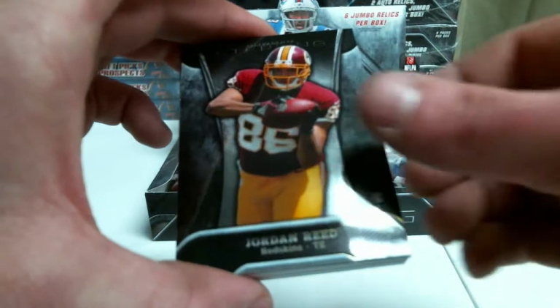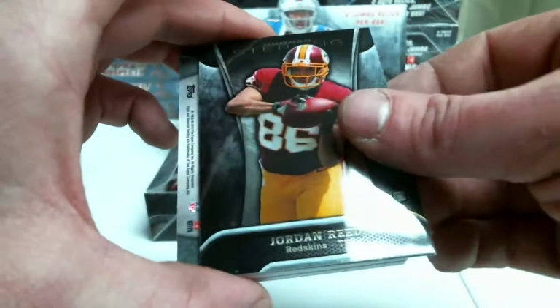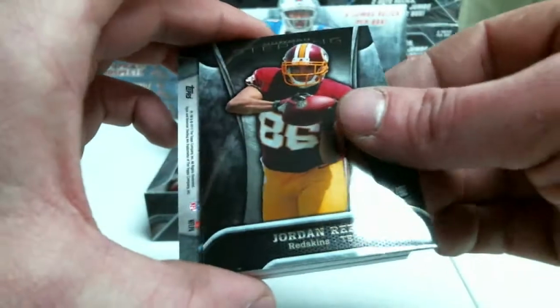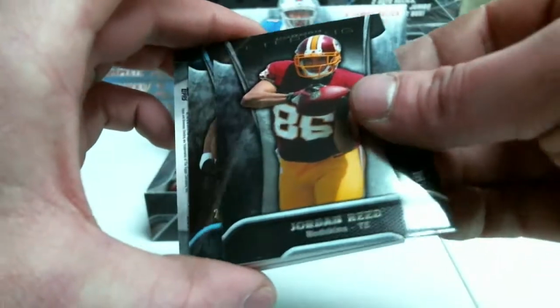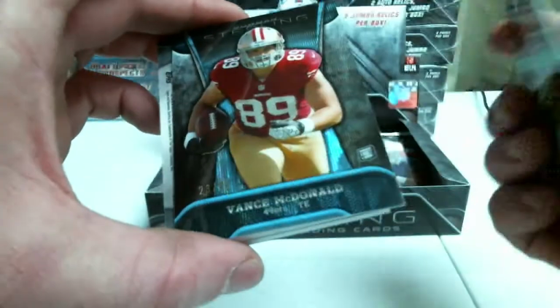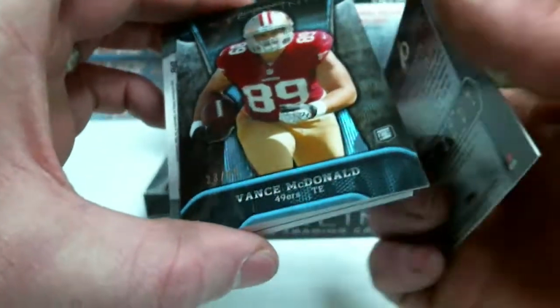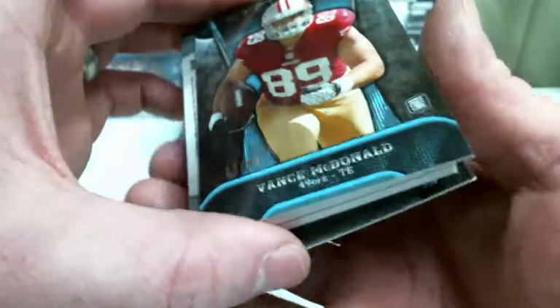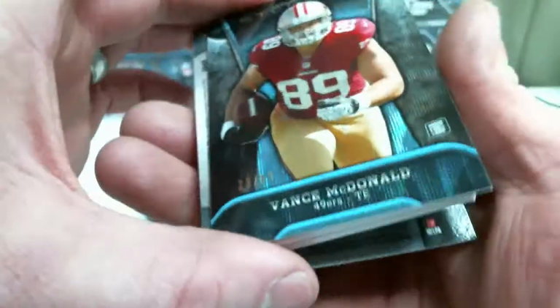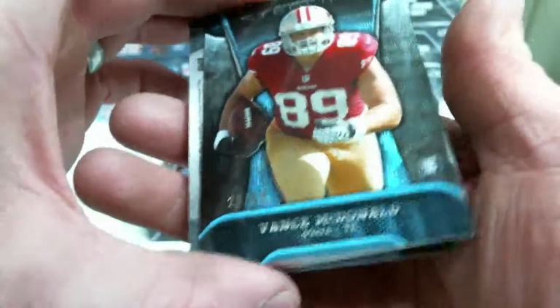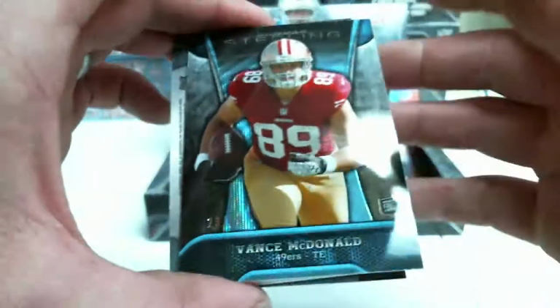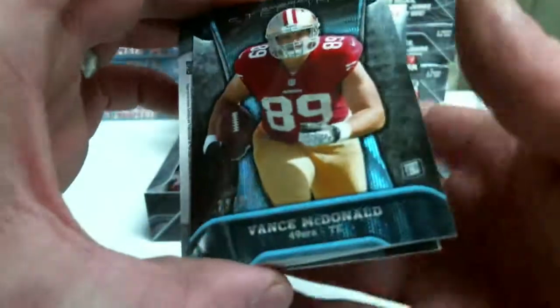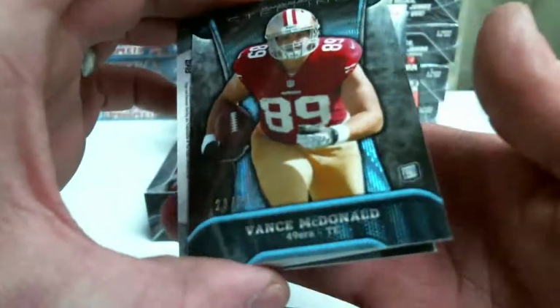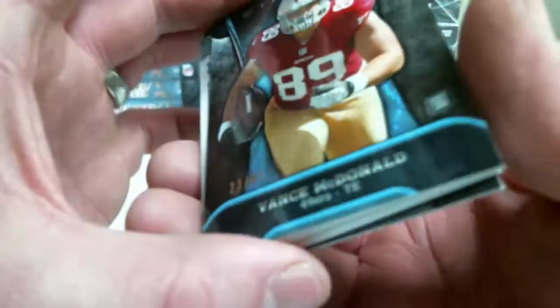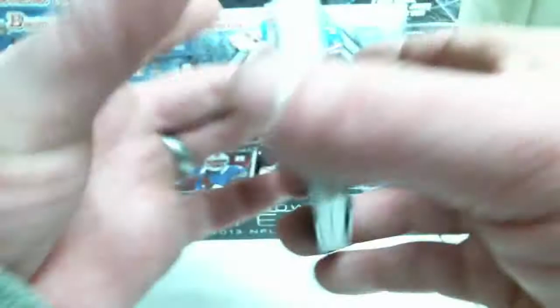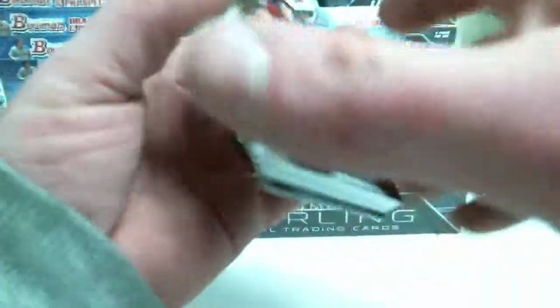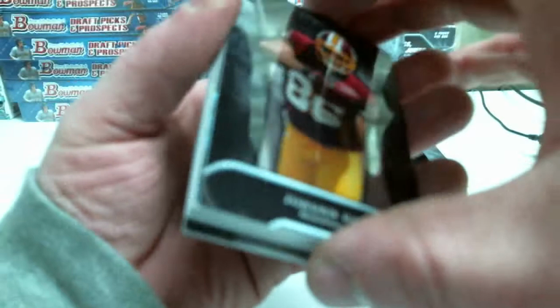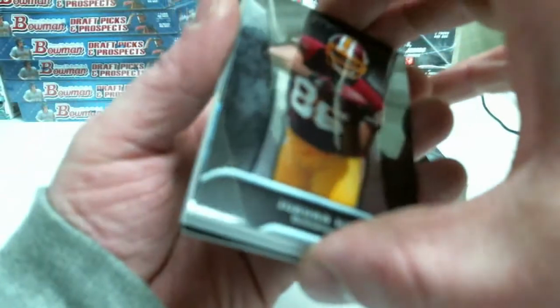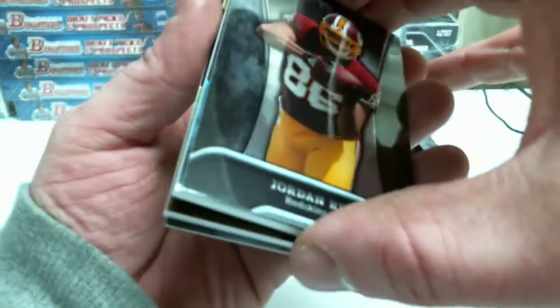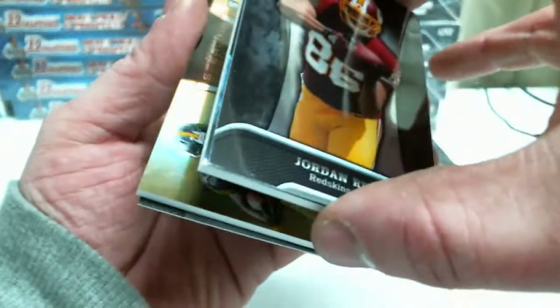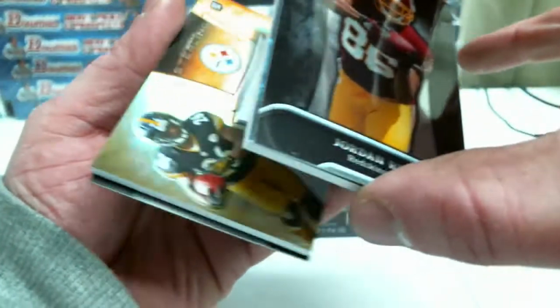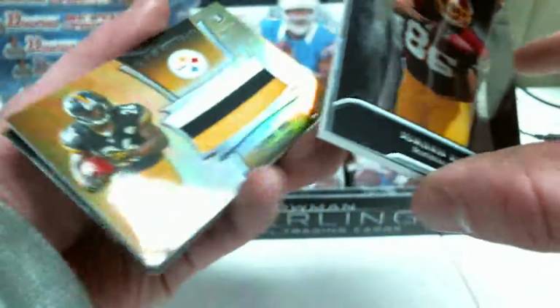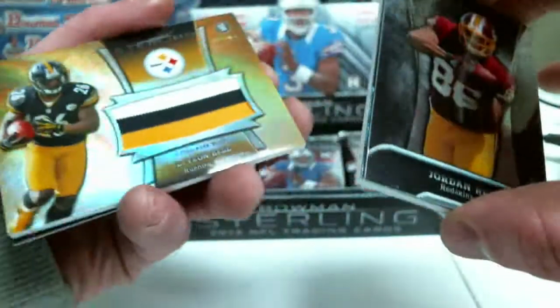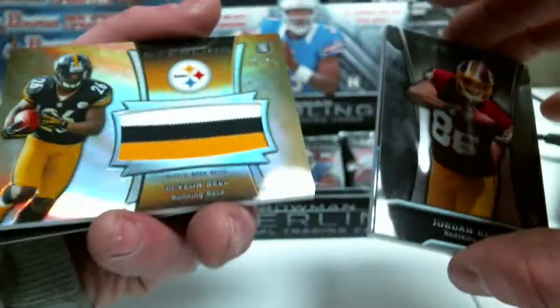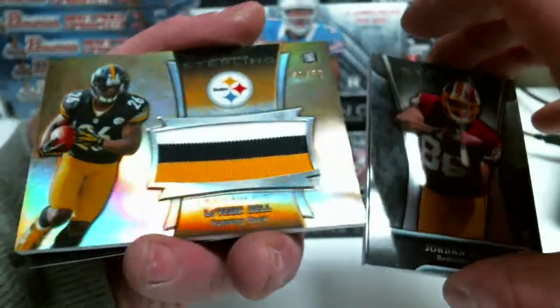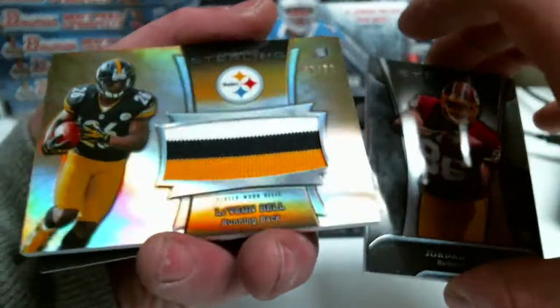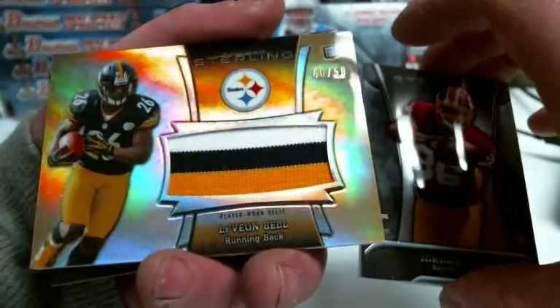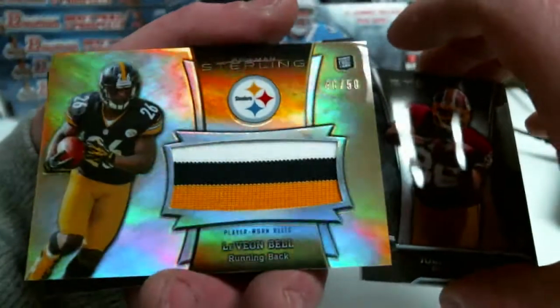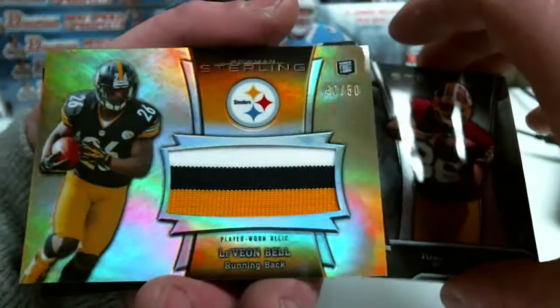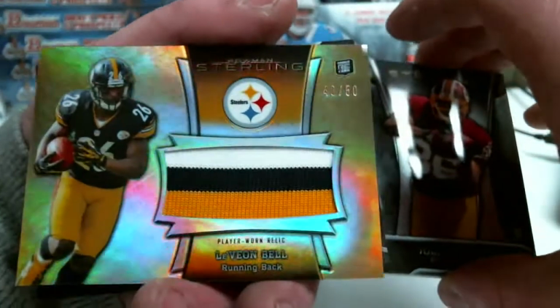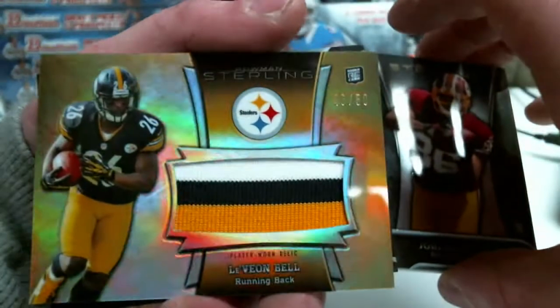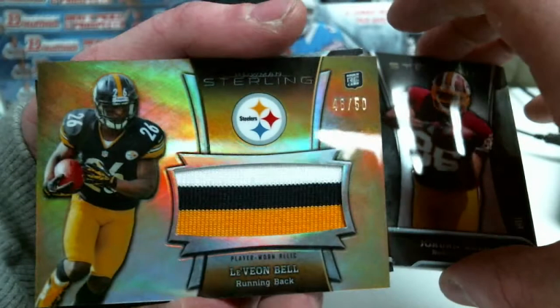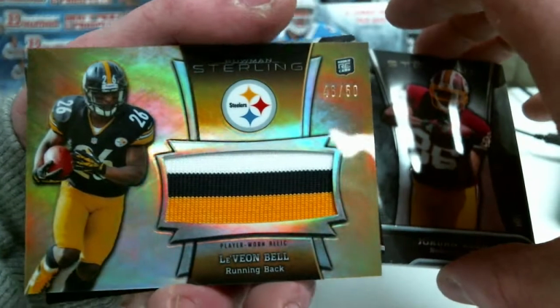Jordan Reed. Vance McDonald, Blue Wave to 99. And Le'Veon Bell, 46 out of 50, Gold Patch.